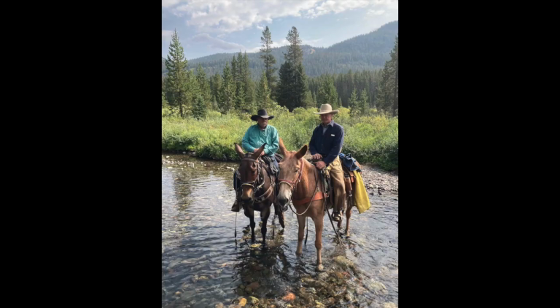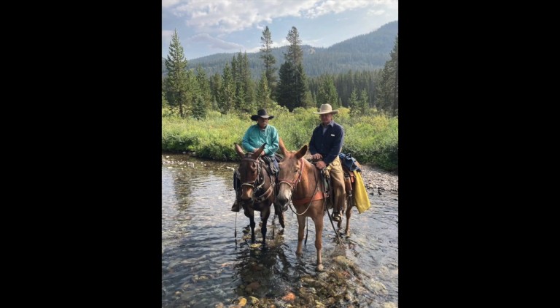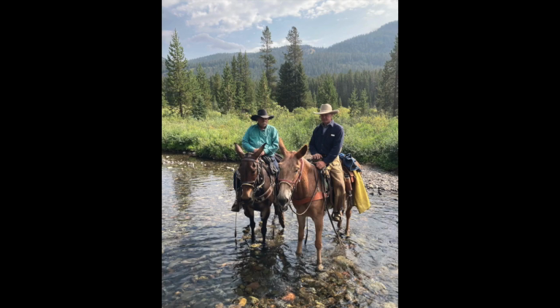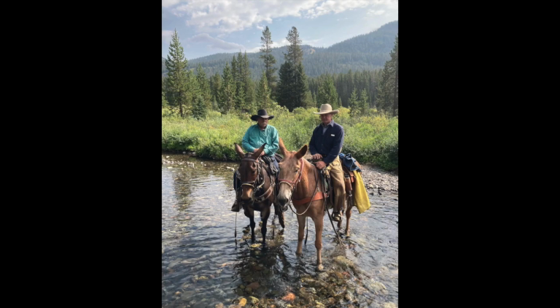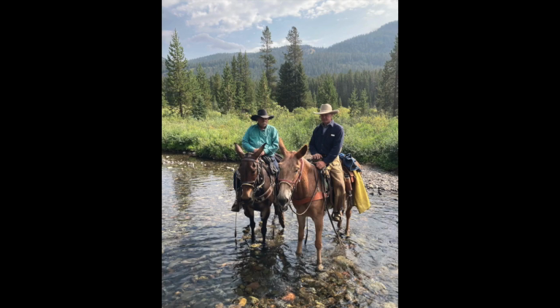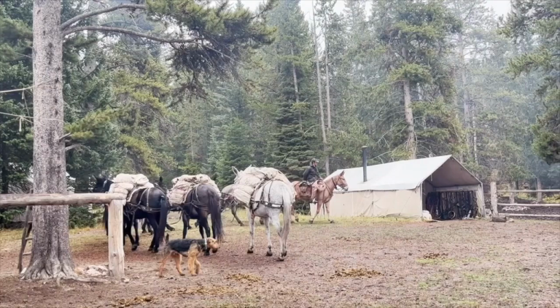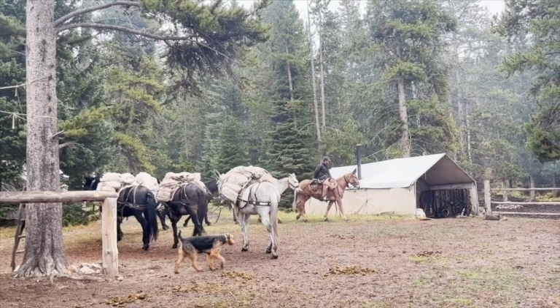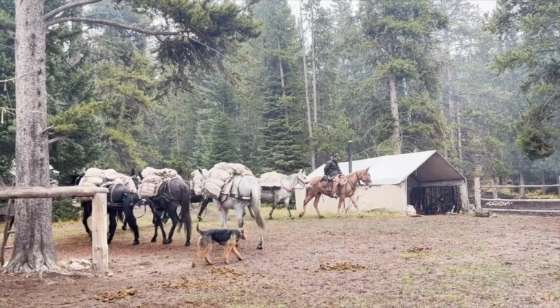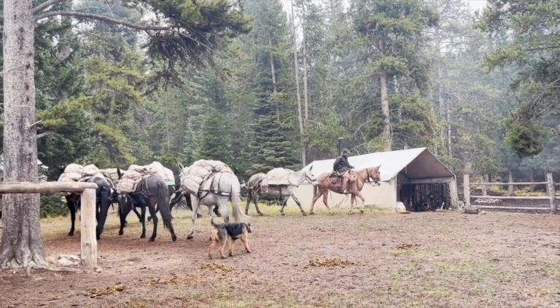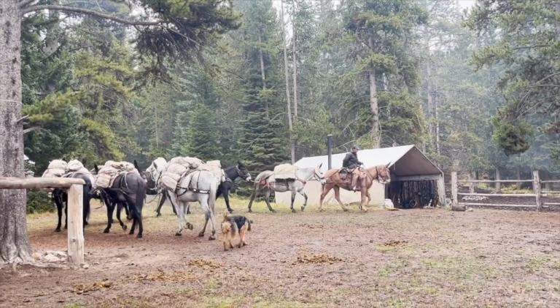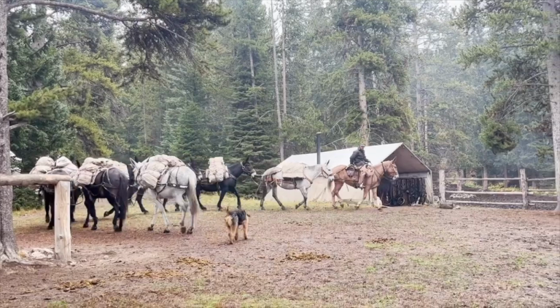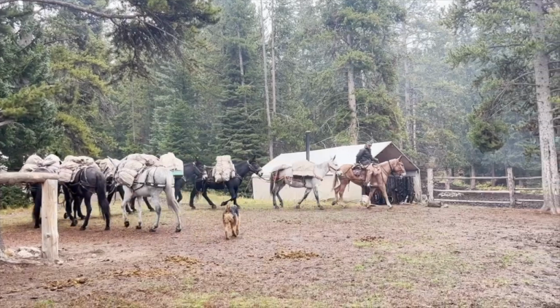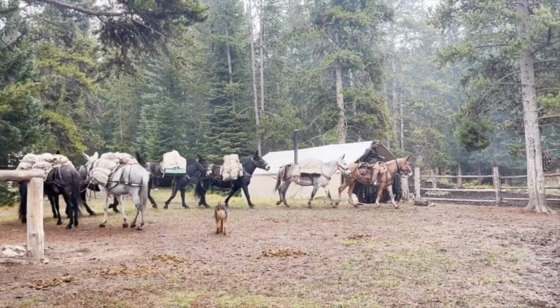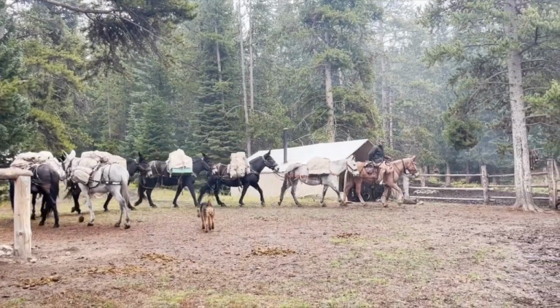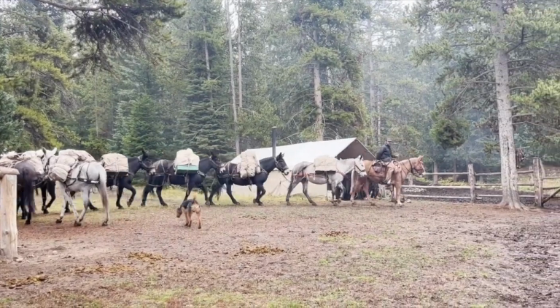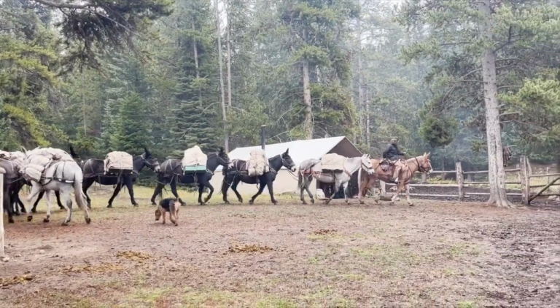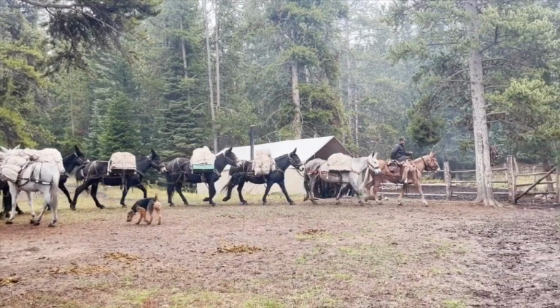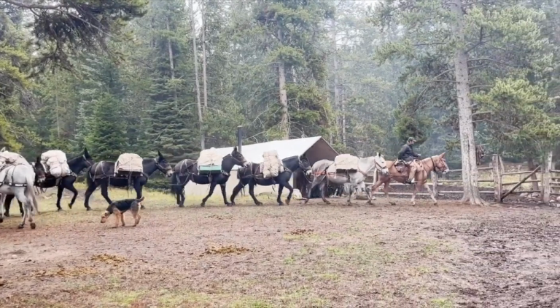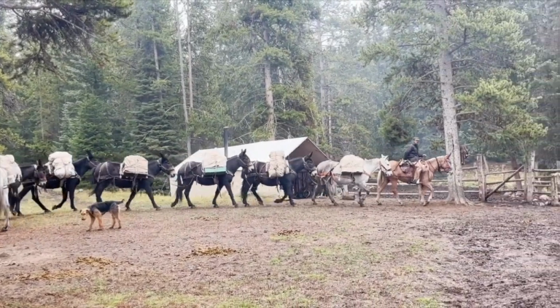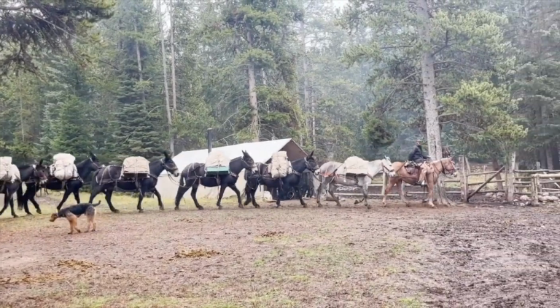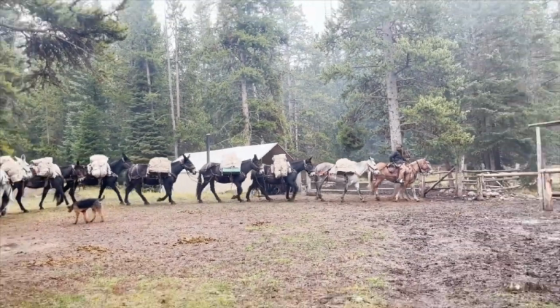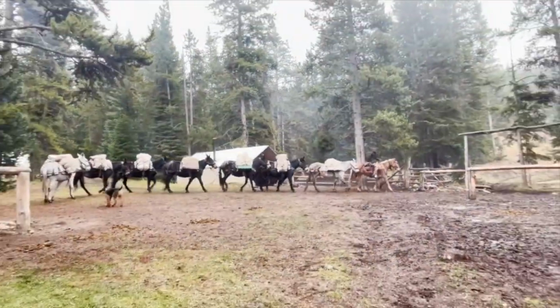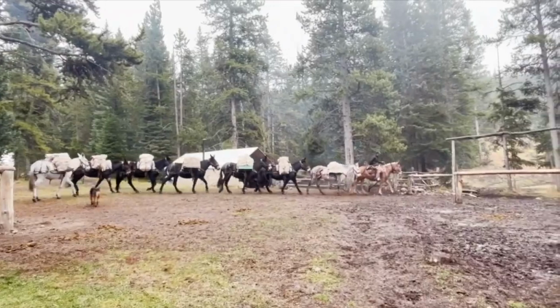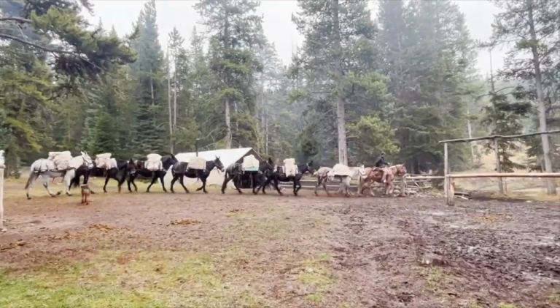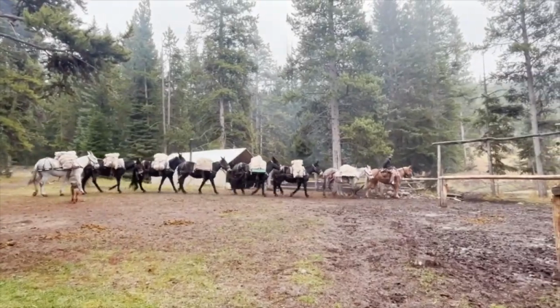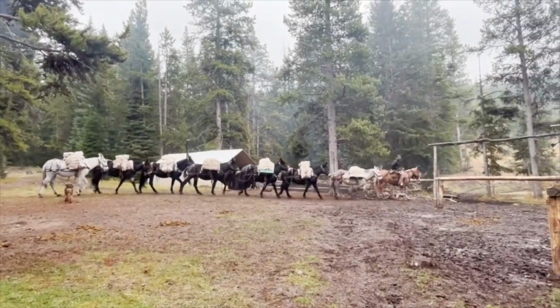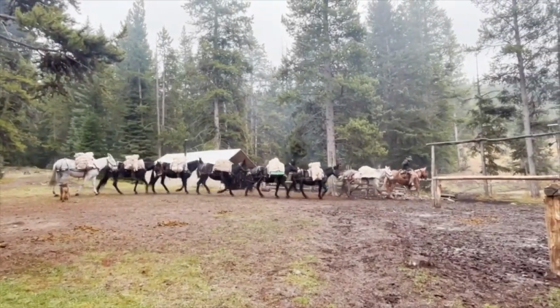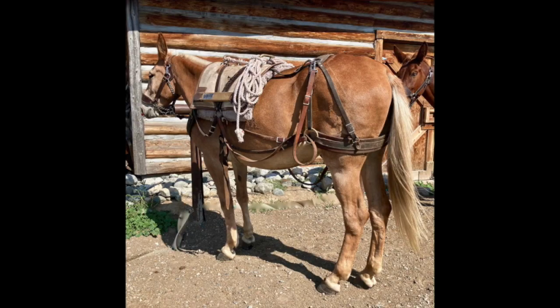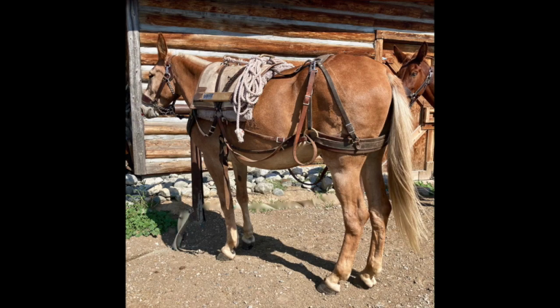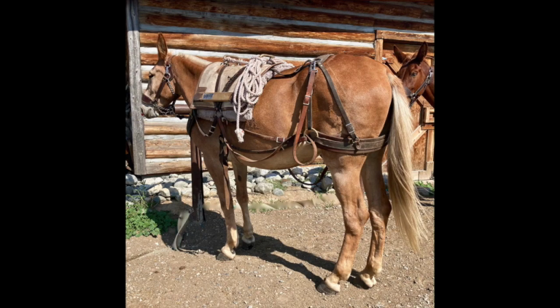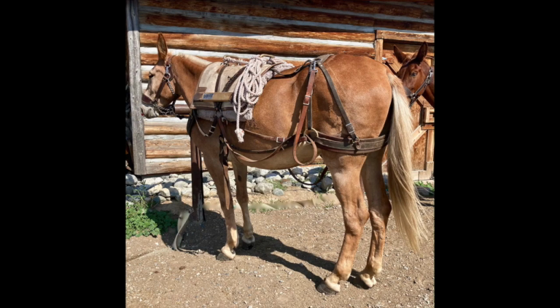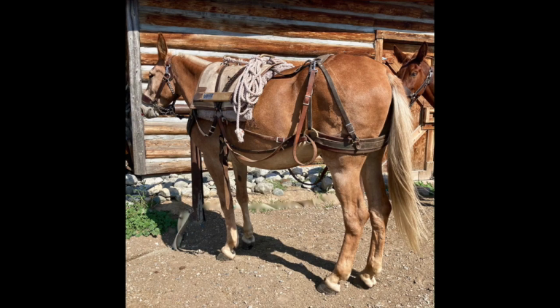She's a patient mule. She'll stand to get on and off, get a rope under her tail — she could care less. She'll walk at the speed you would like her to. Wonderful family mule.